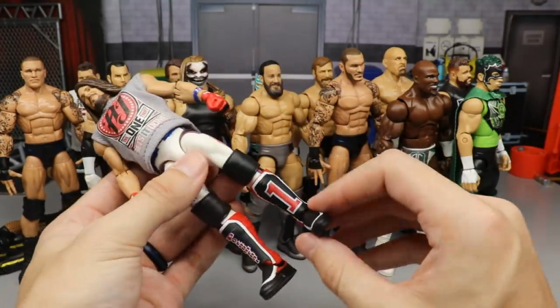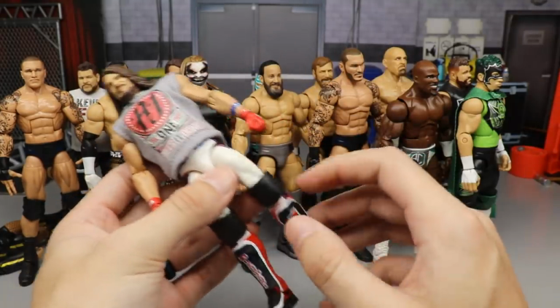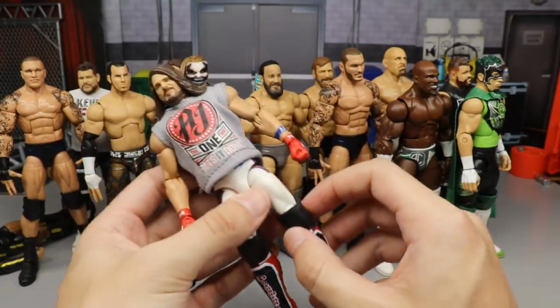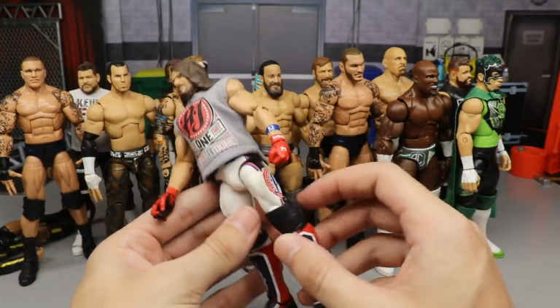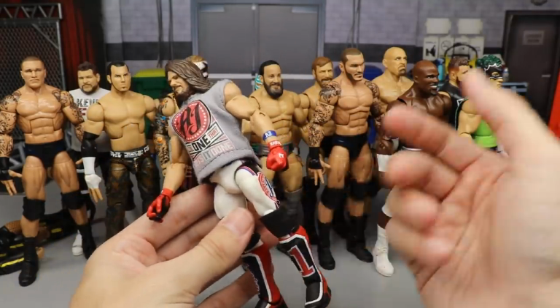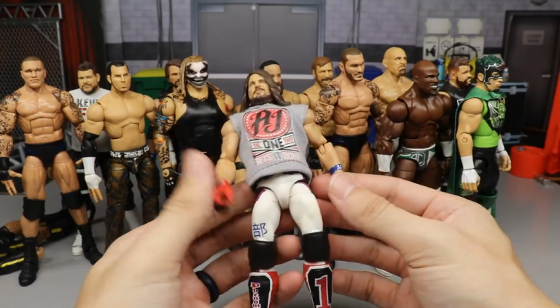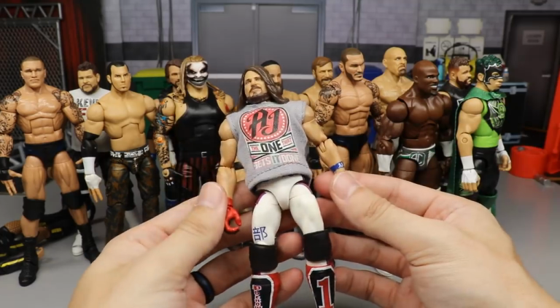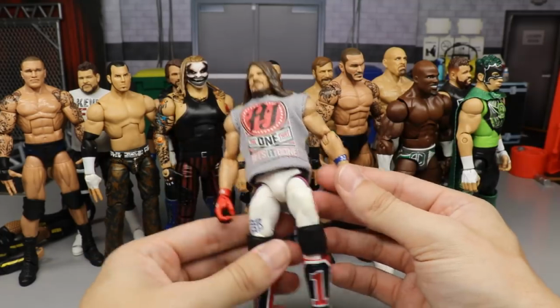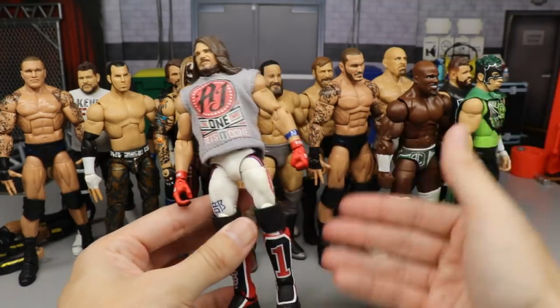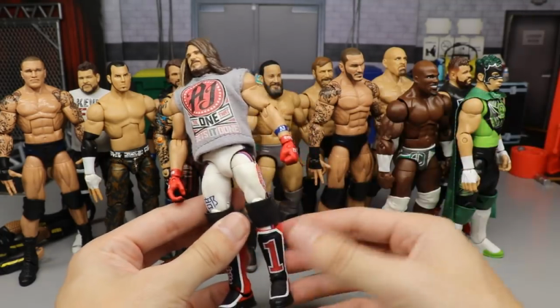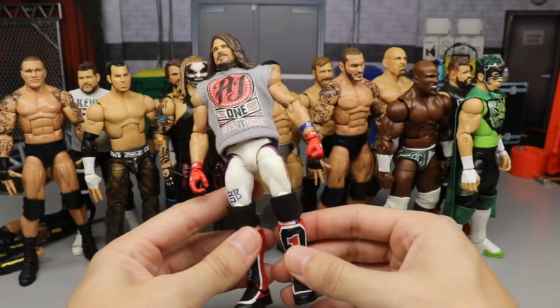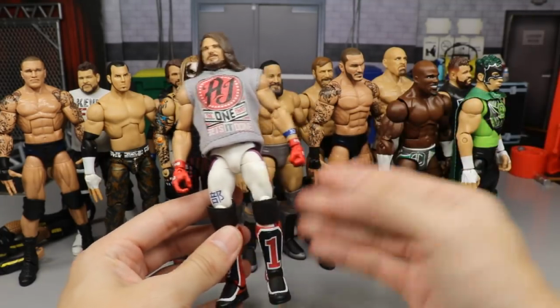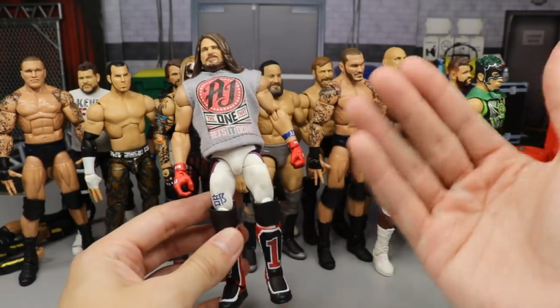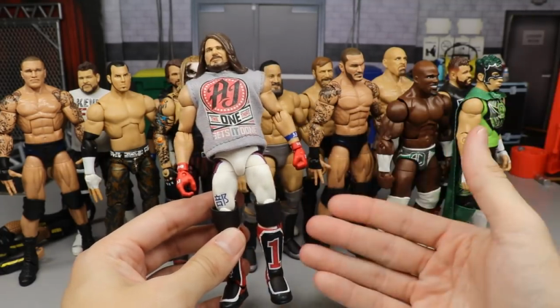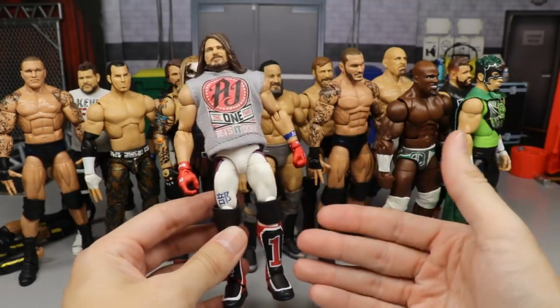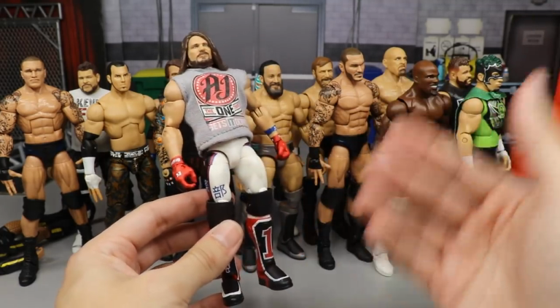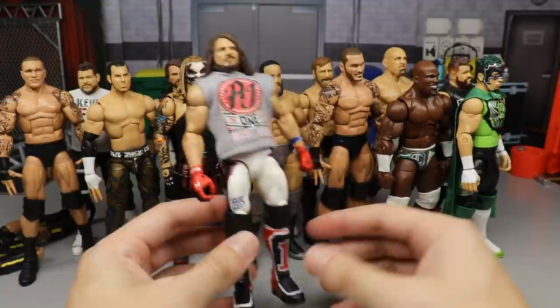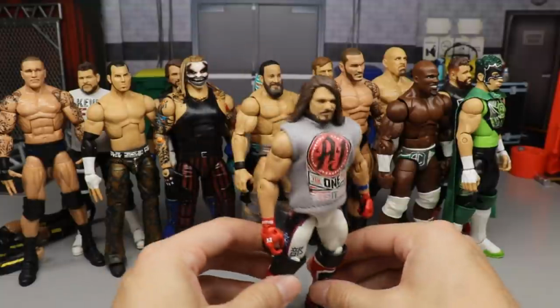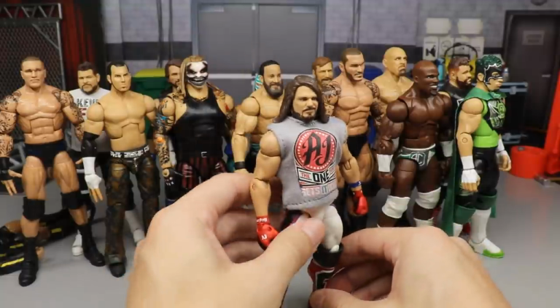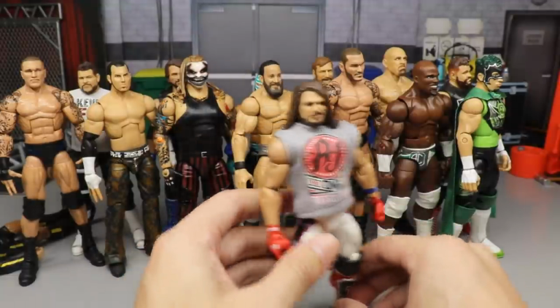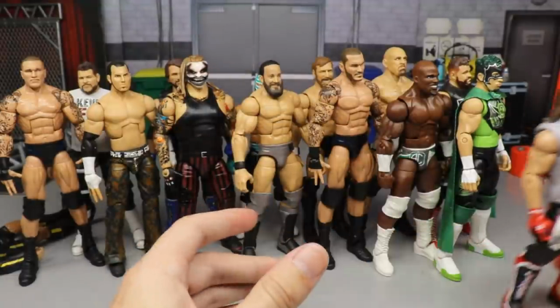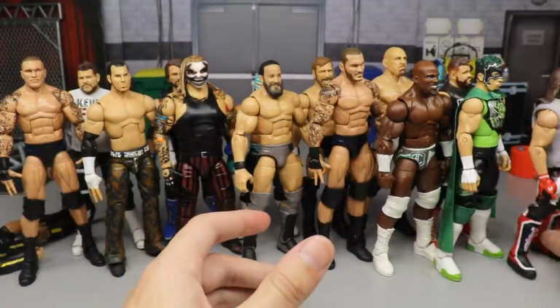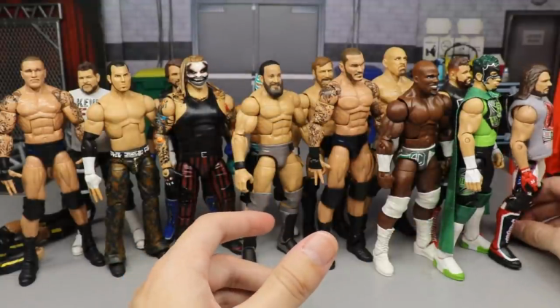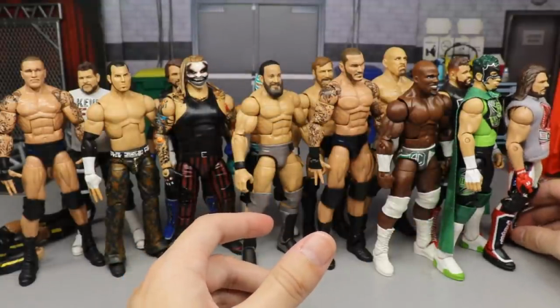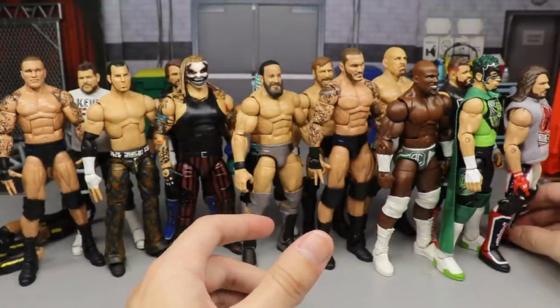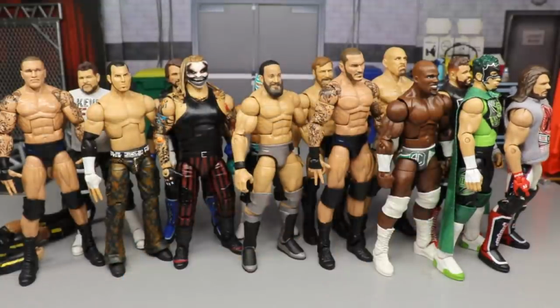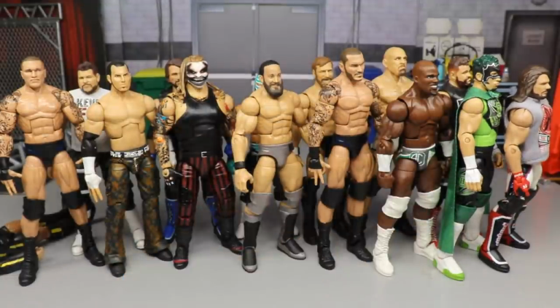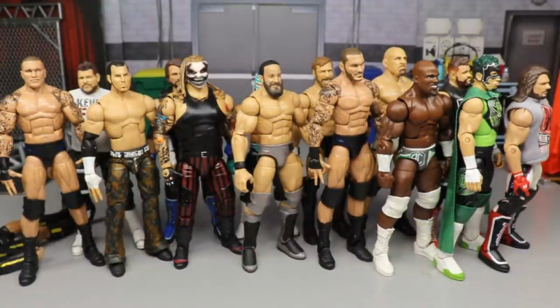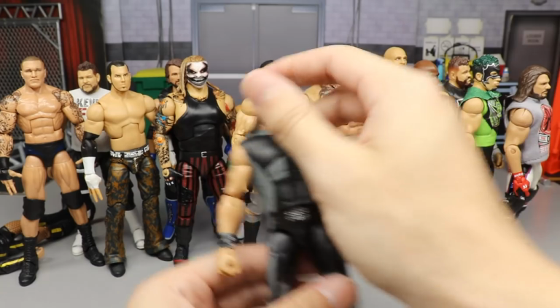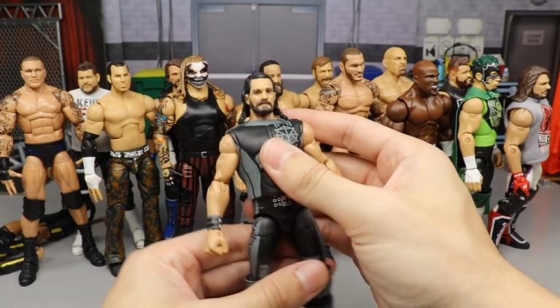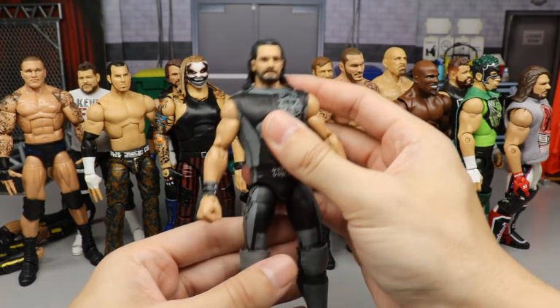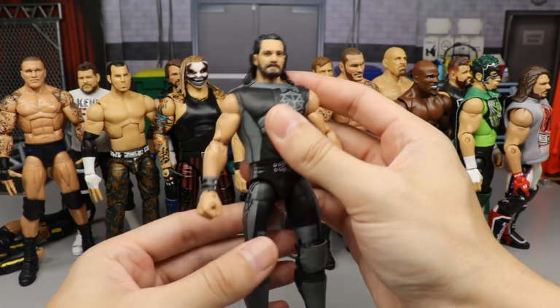Next is the red attire AJ Styles — the Network Spotlight with the Elite 66 head sculpt, all-red gloves, and all-red kick pads. We did two versions of this, and the blue version is ranked higher, but I still like the red version. I think it's creative, so it belongs in a higher spot.